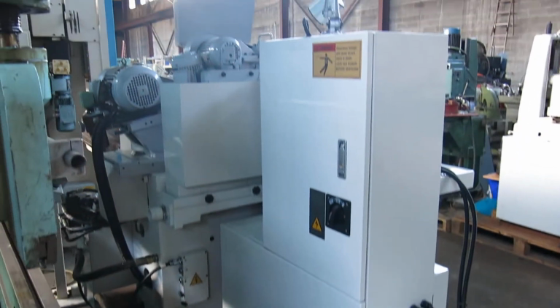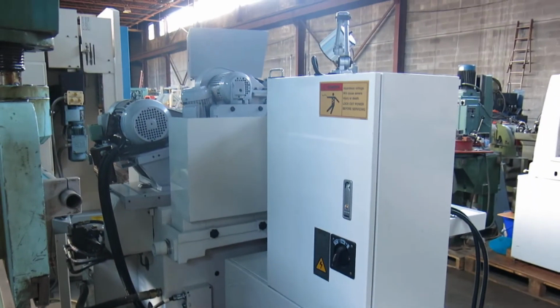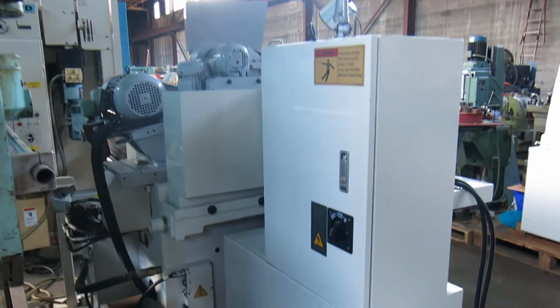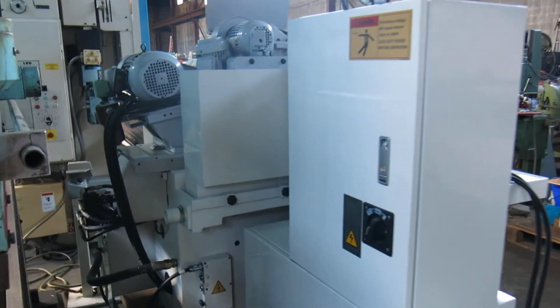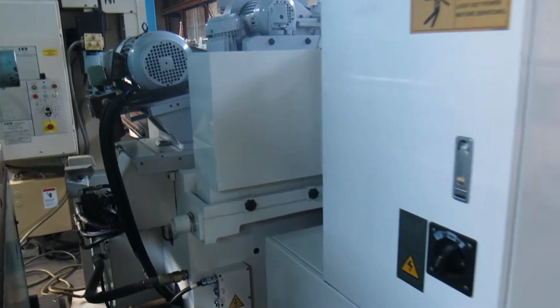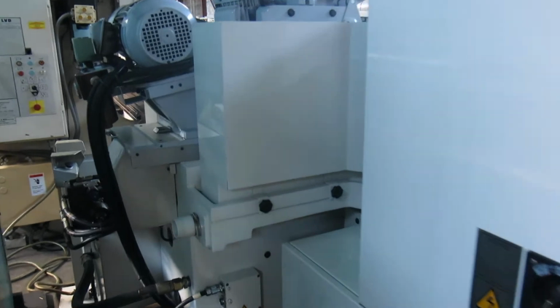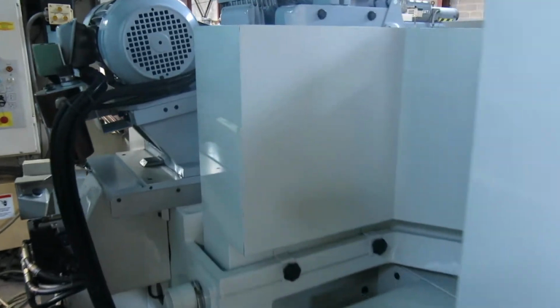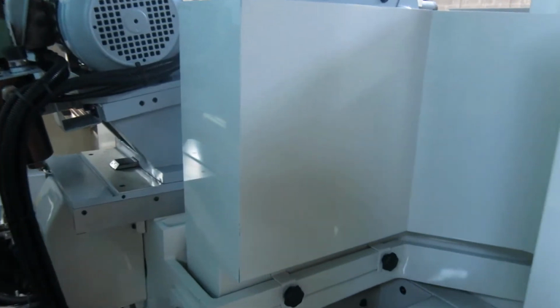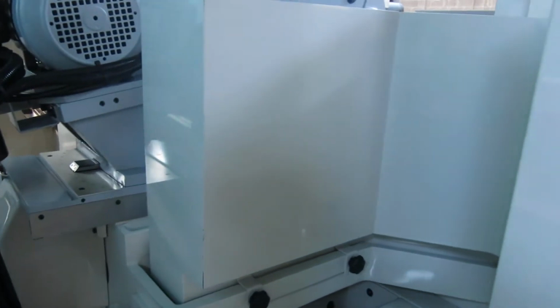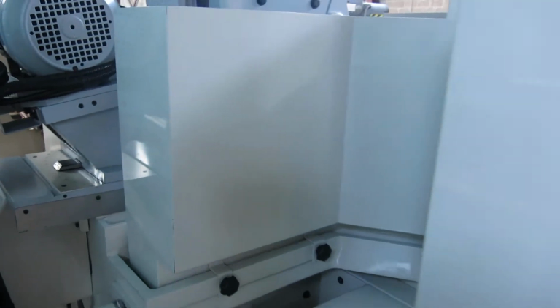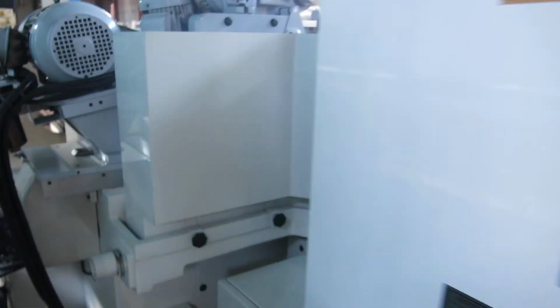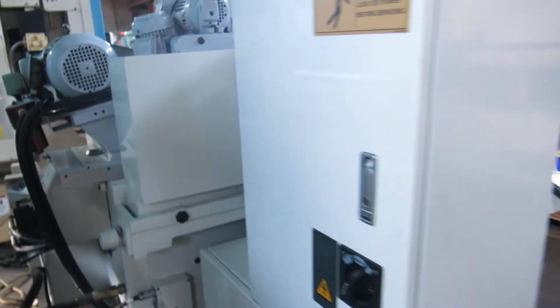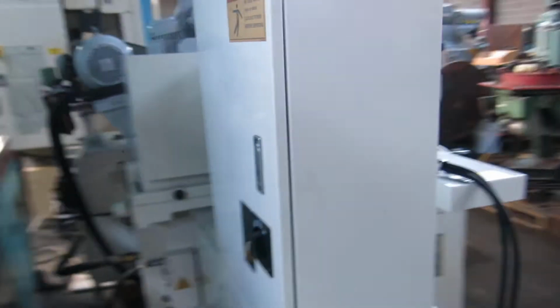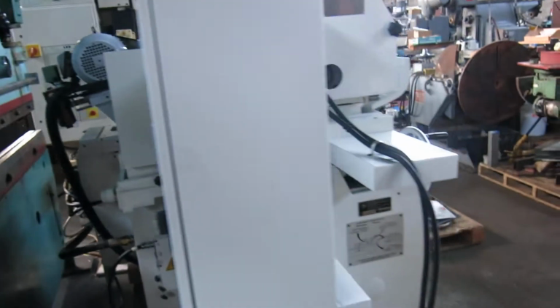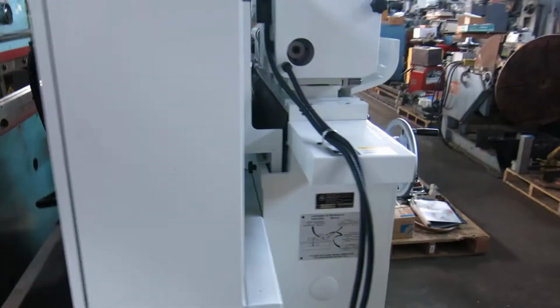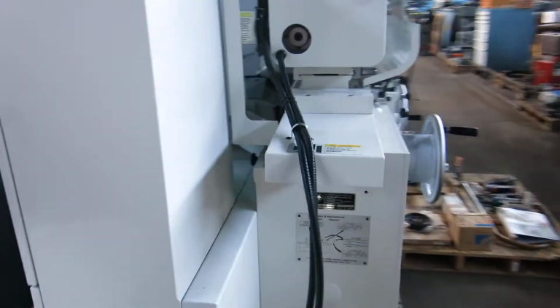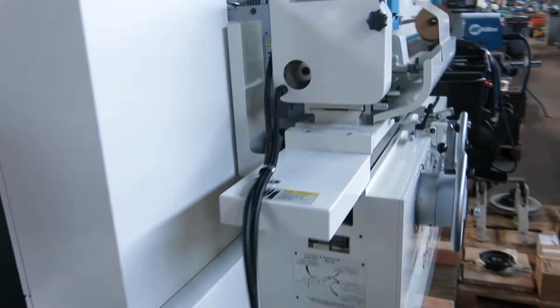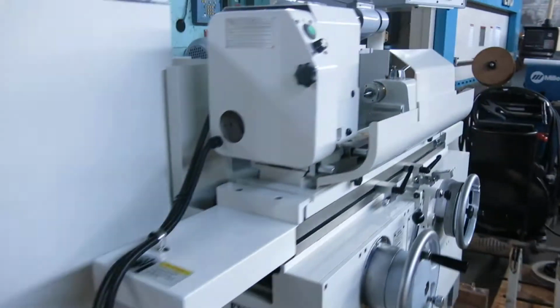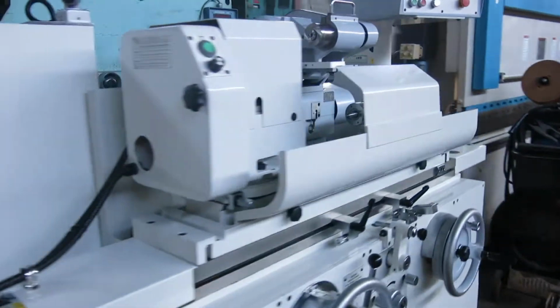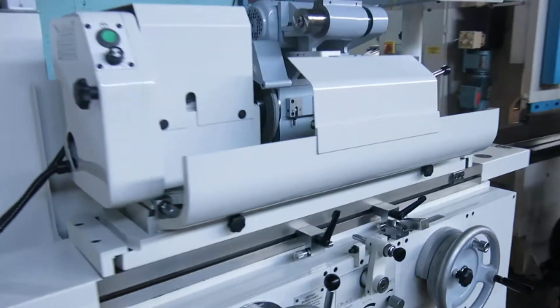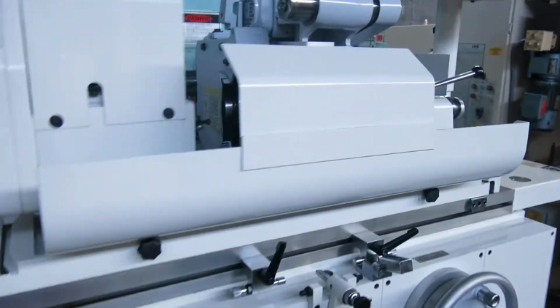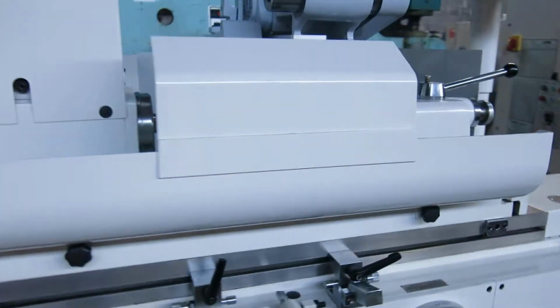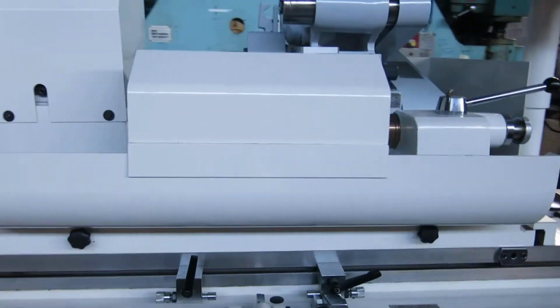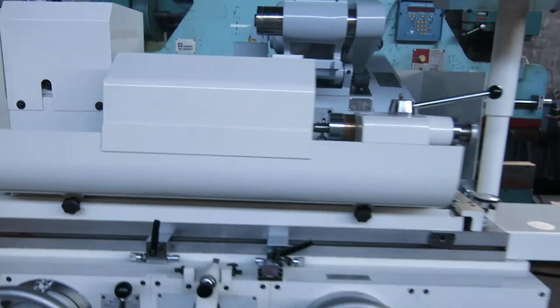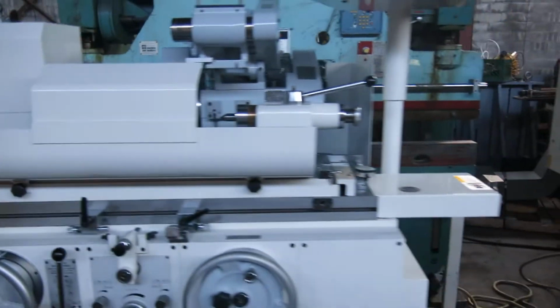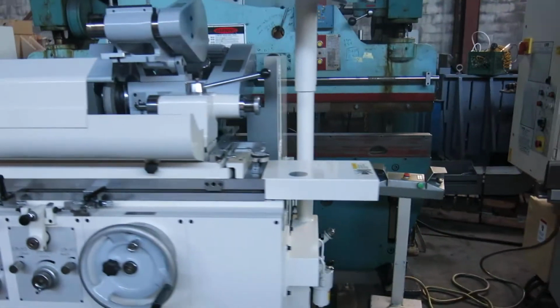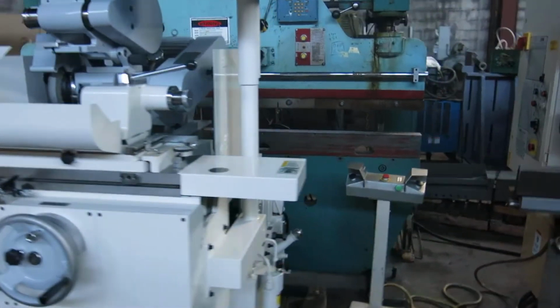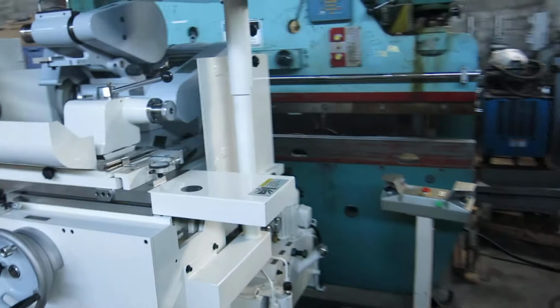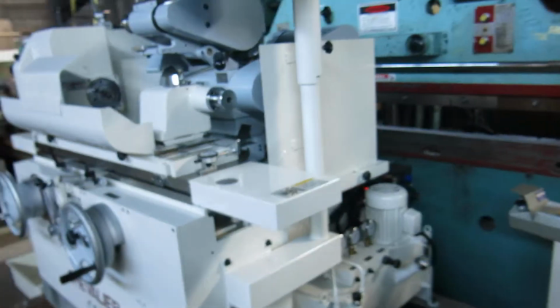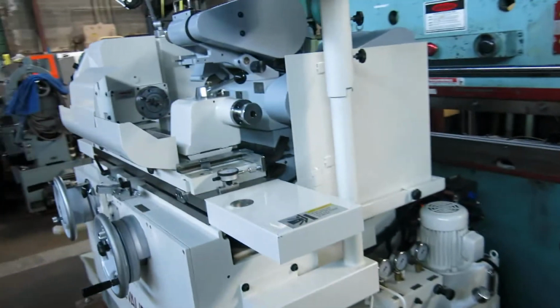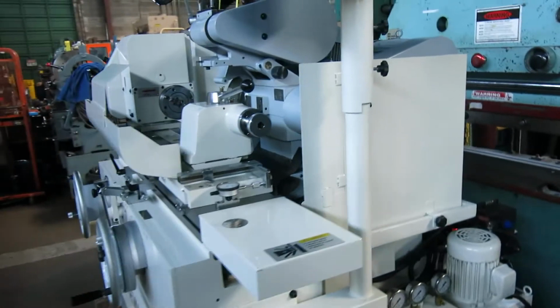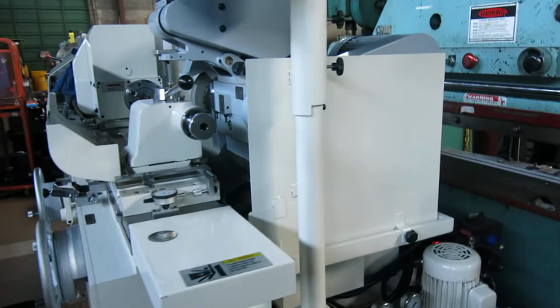All original paint. All the guards around the machine — back splash, both pieces of the front splash, and there's the other side of the back splash.